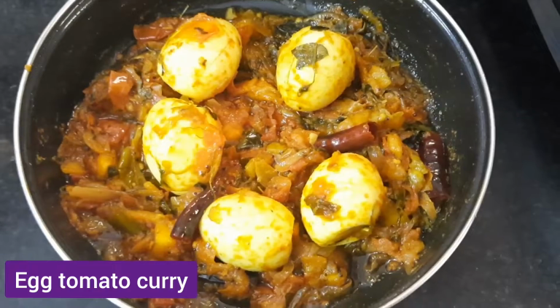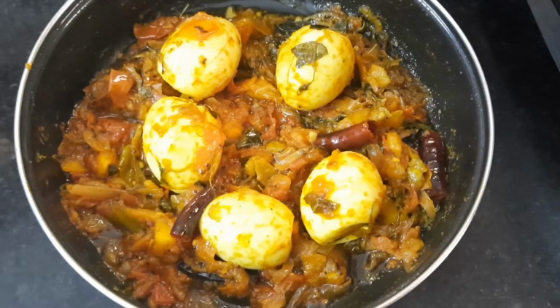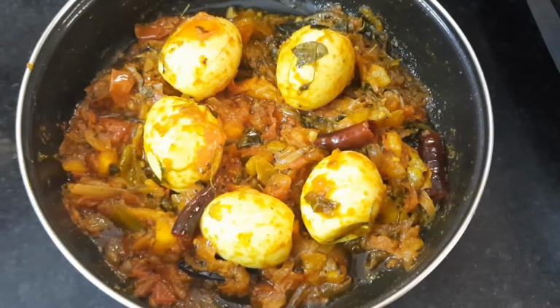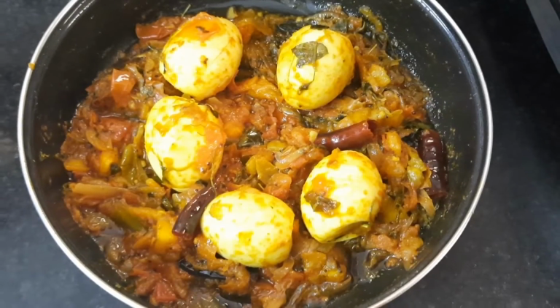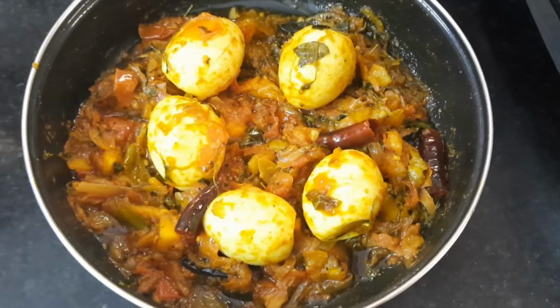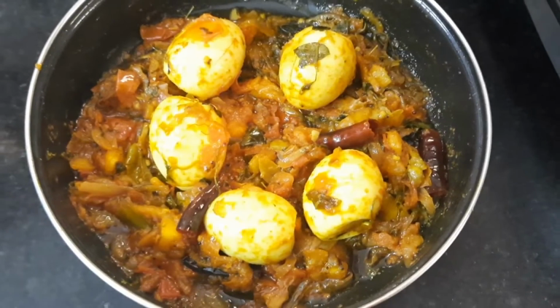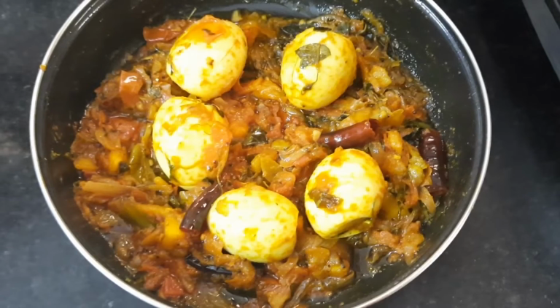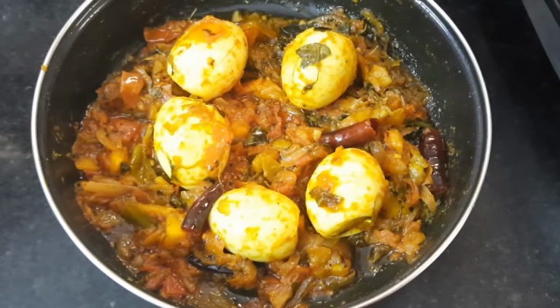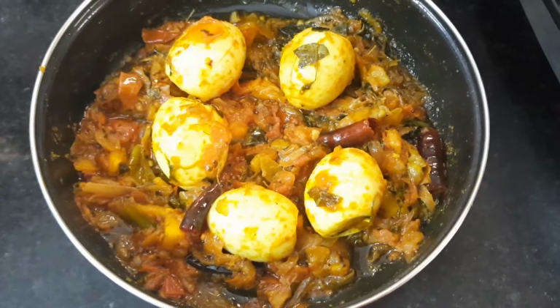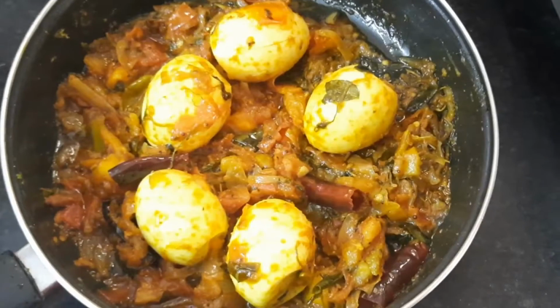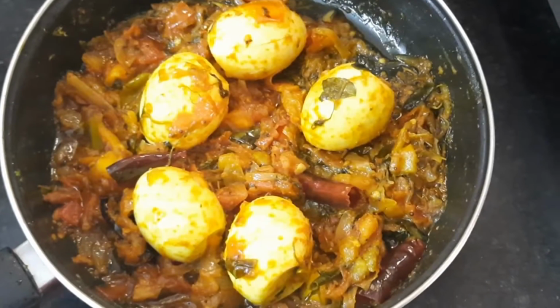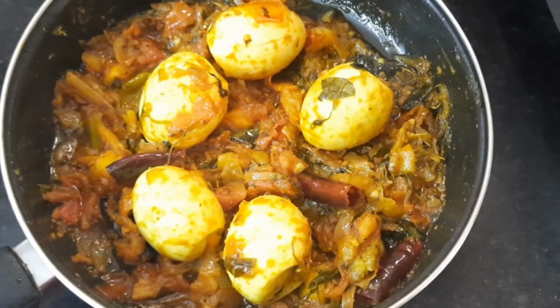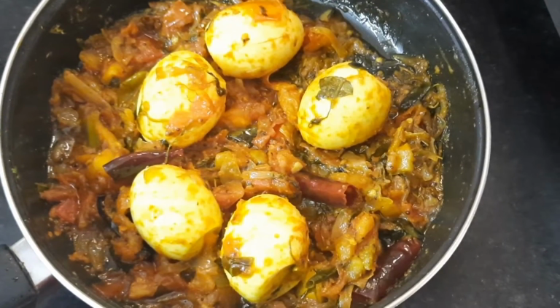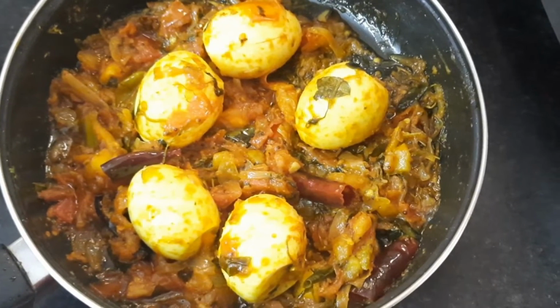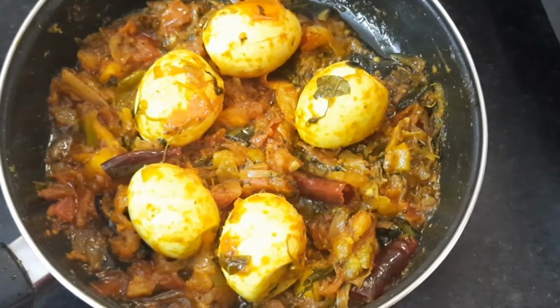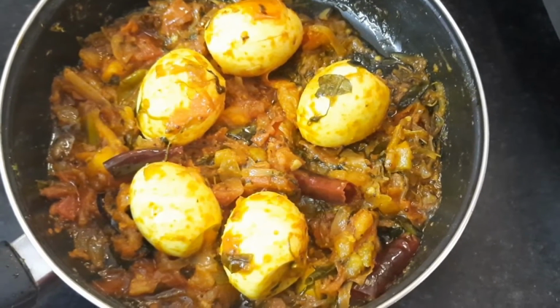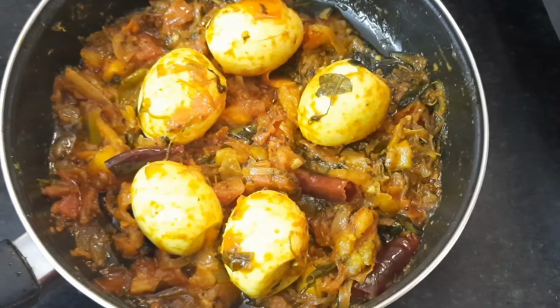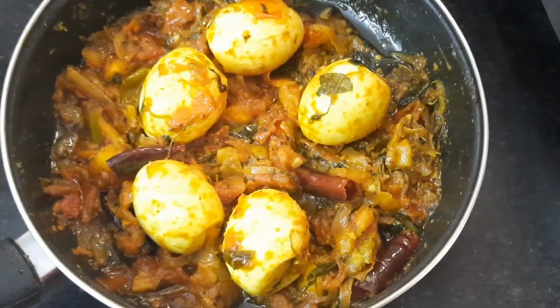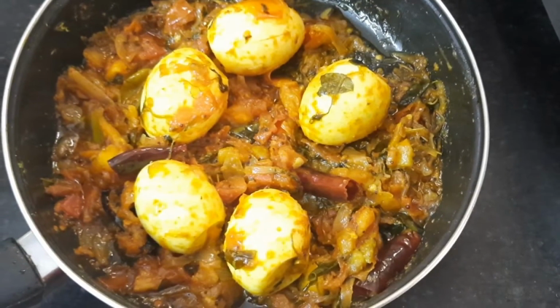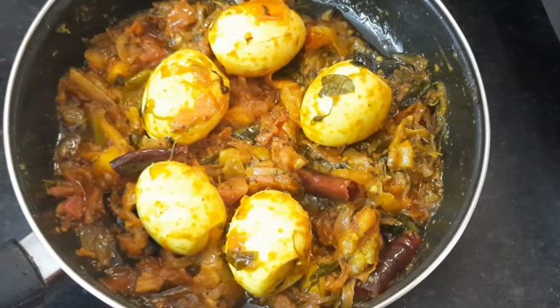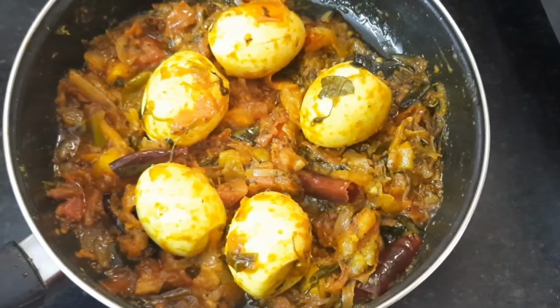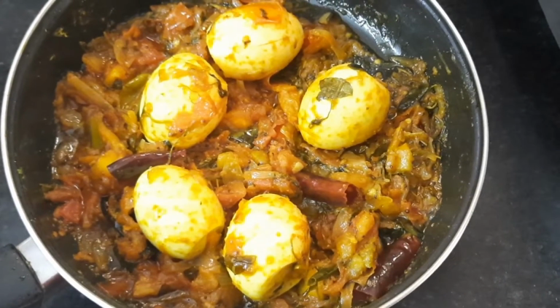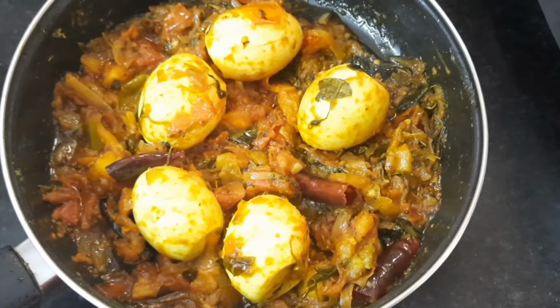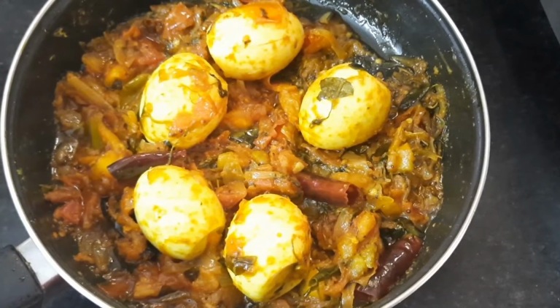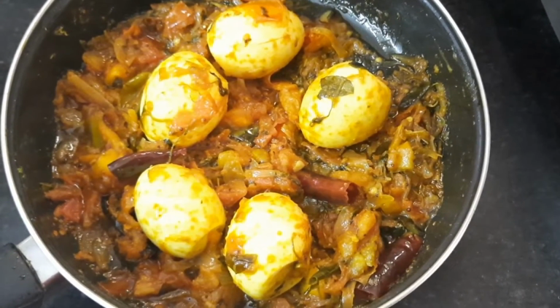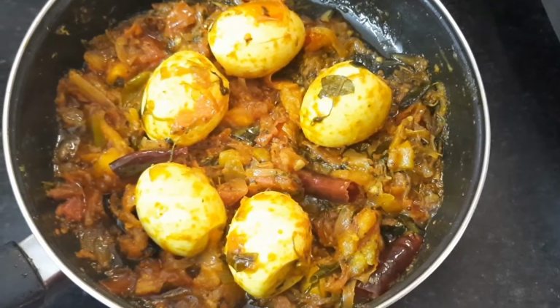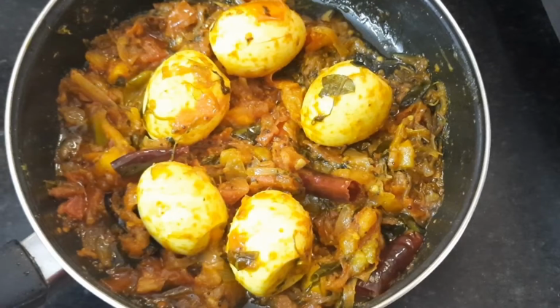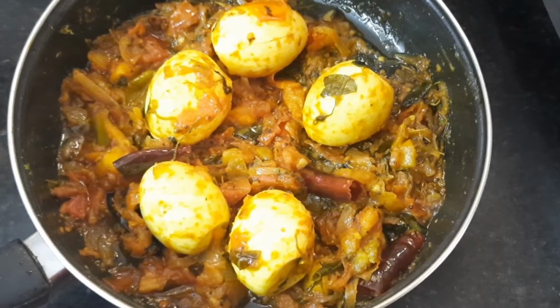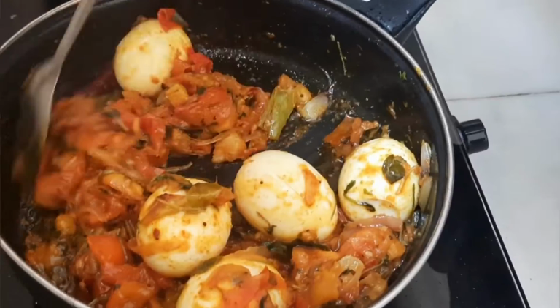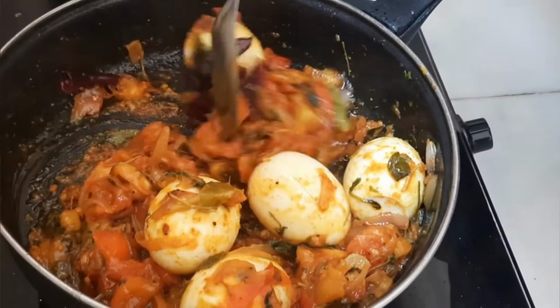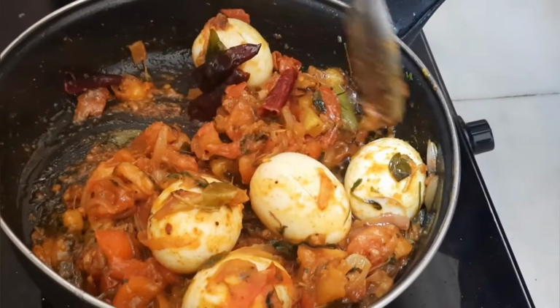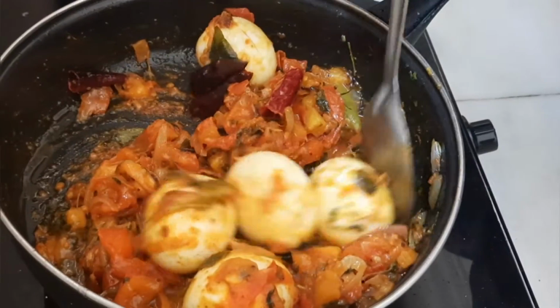In this video, we will mix the tomatoes in the morning. We will try the tomatoes in the morning.